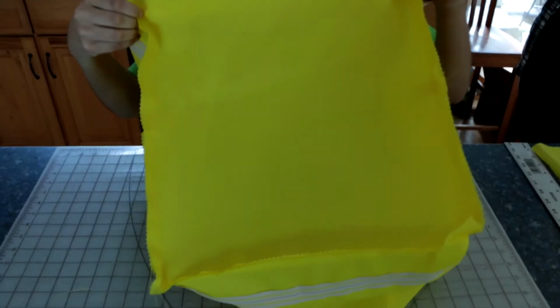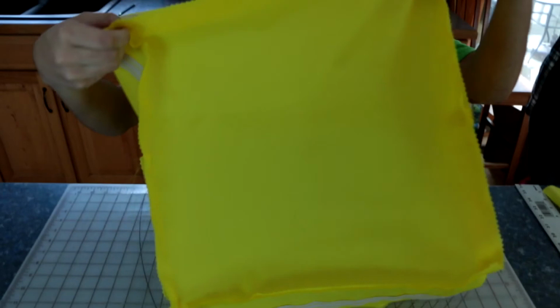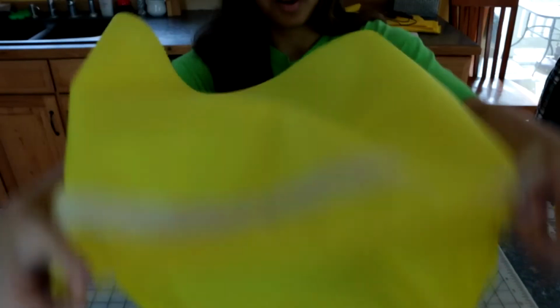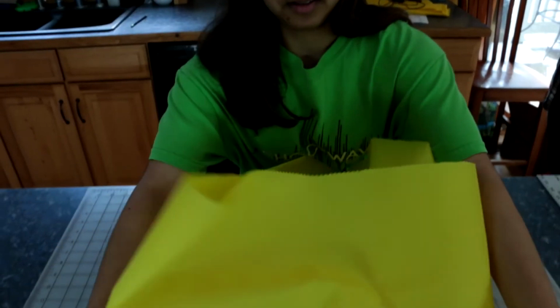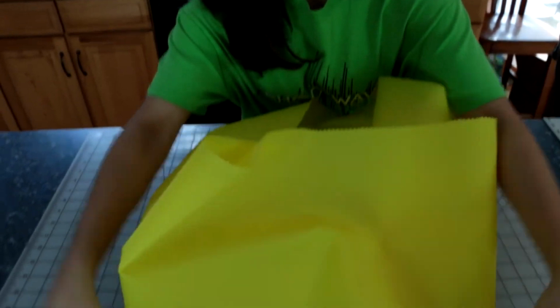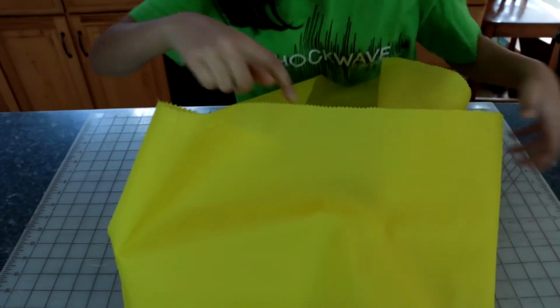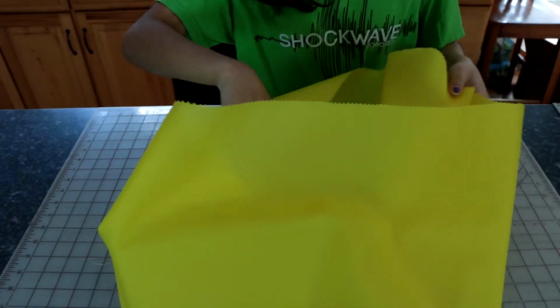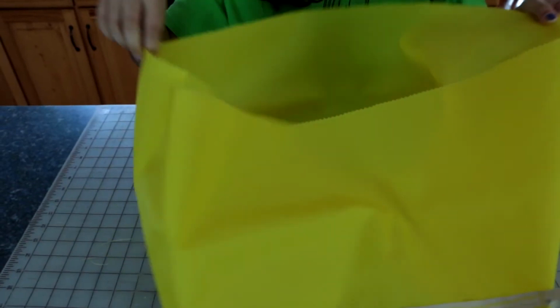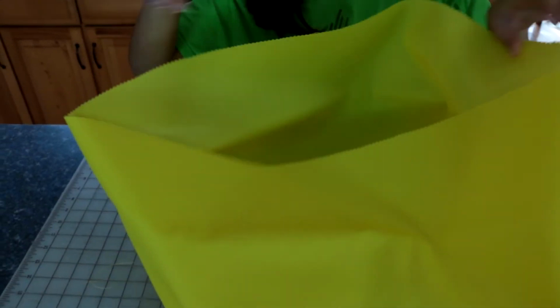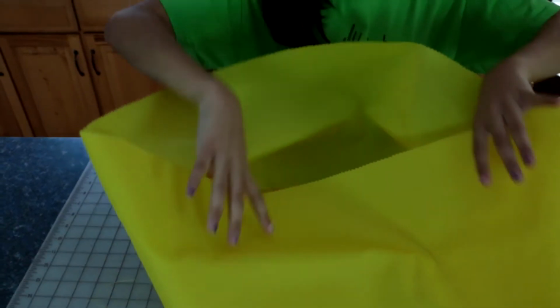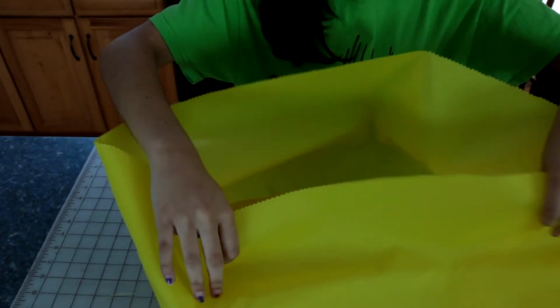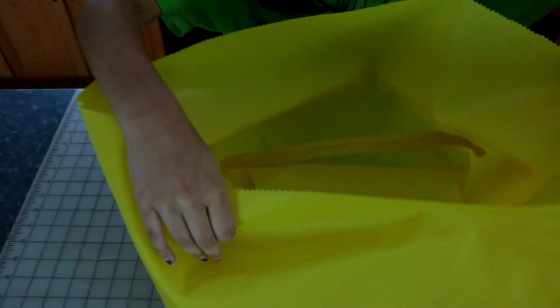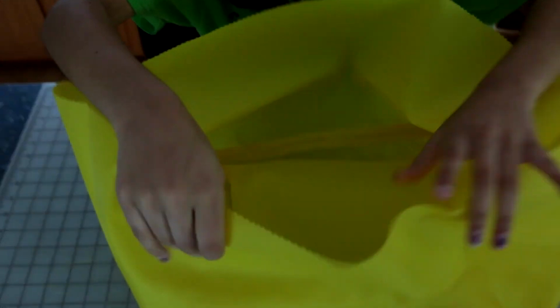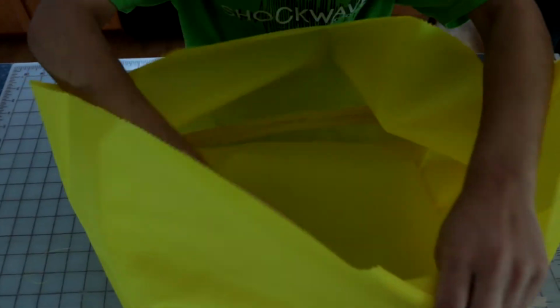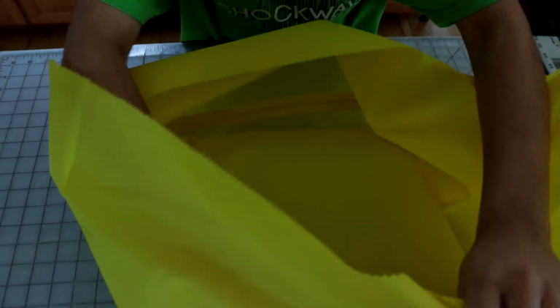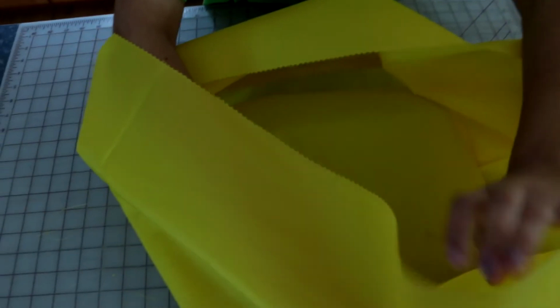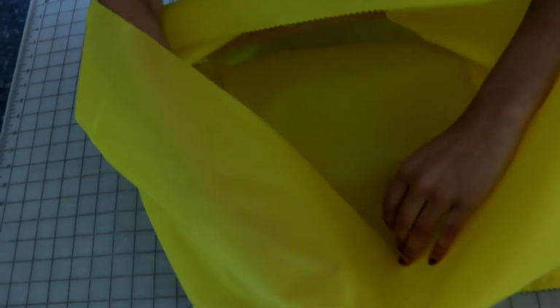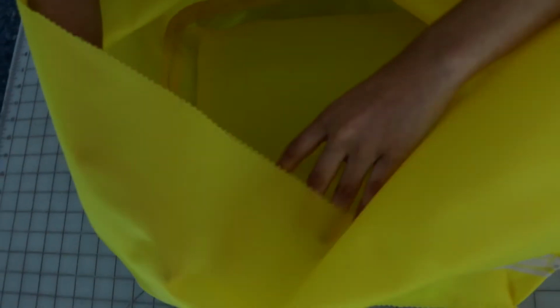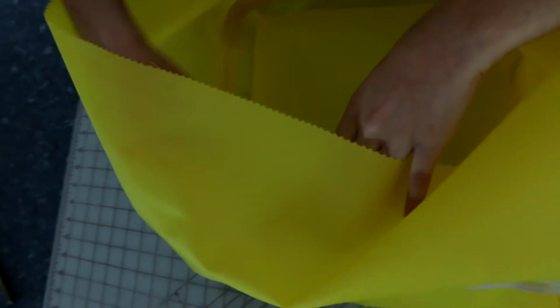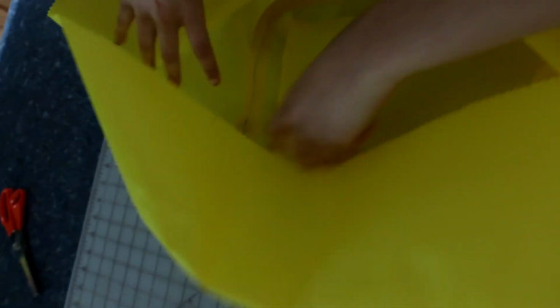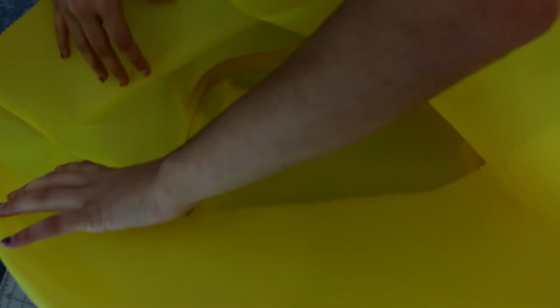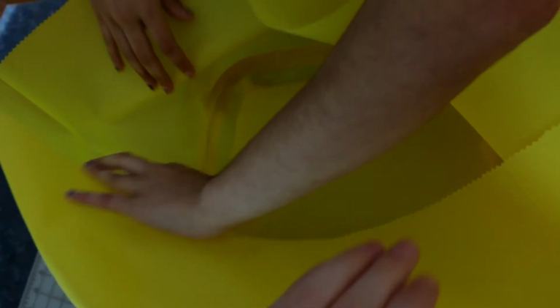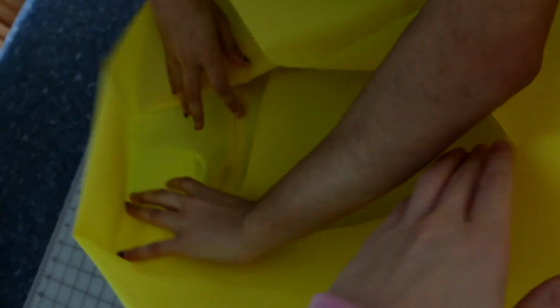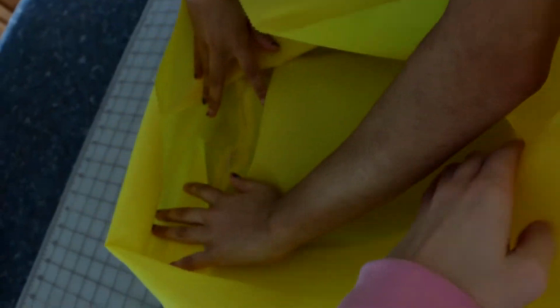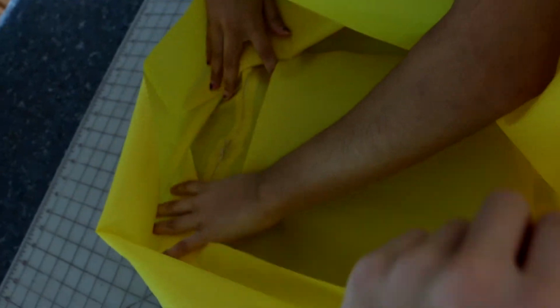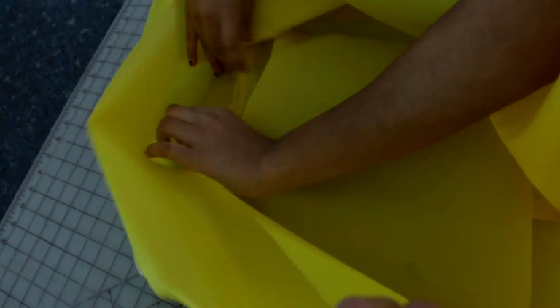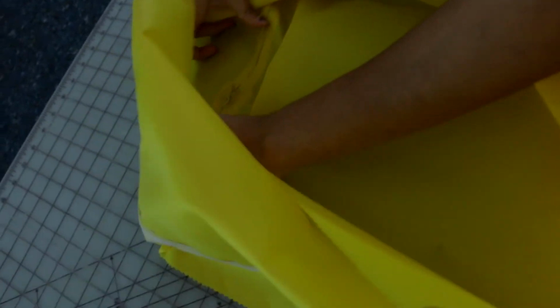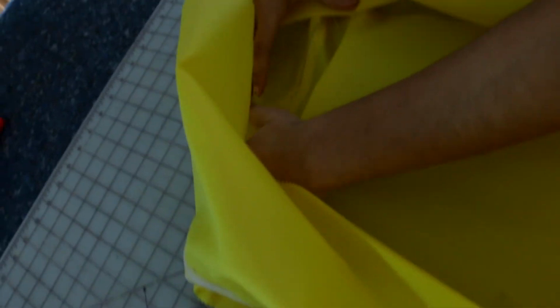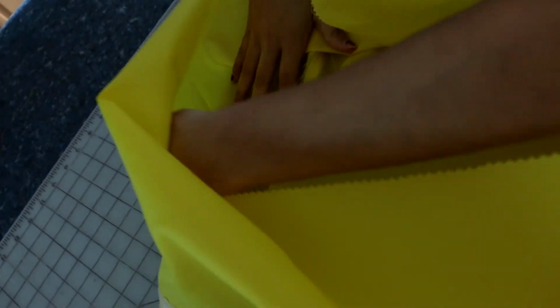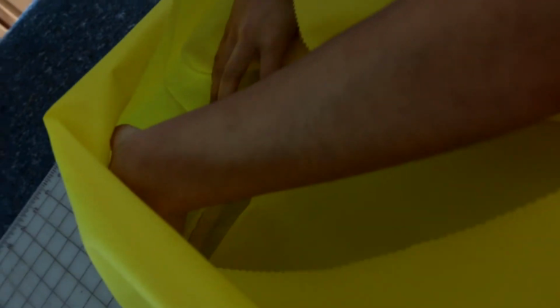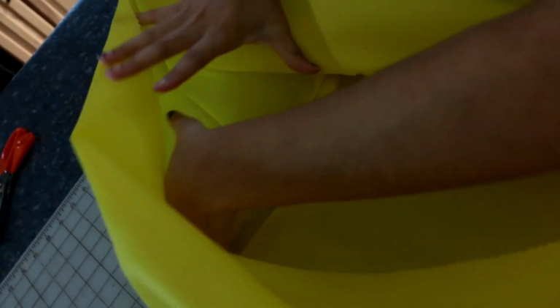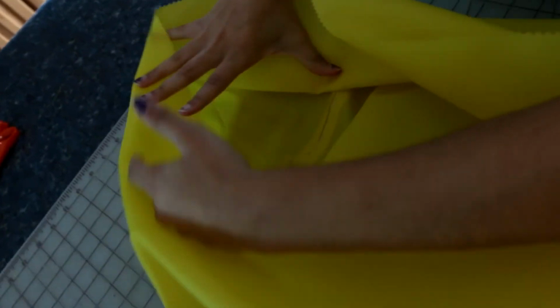The next thing you have to do is unzip the top enough to get your hand through. This is to help with turning the cover right side out when finished.